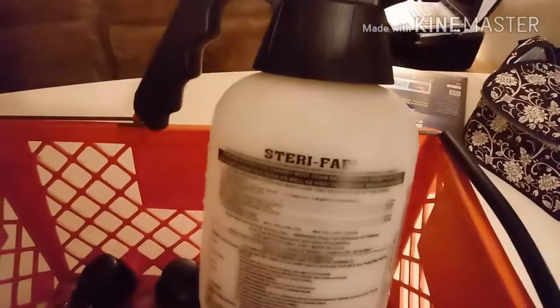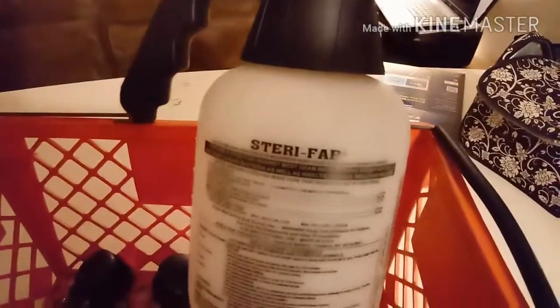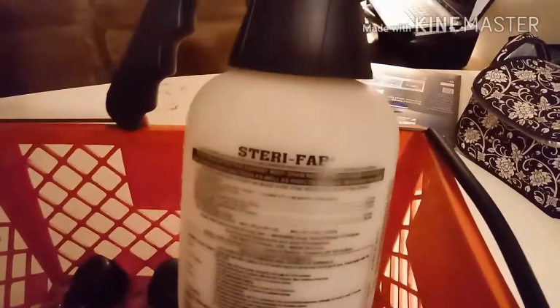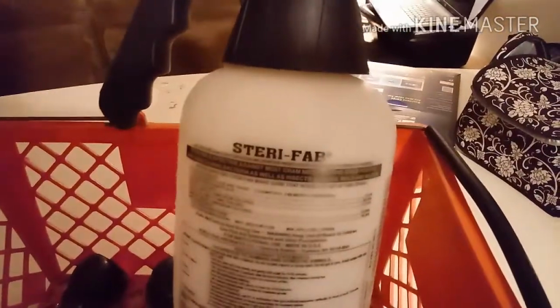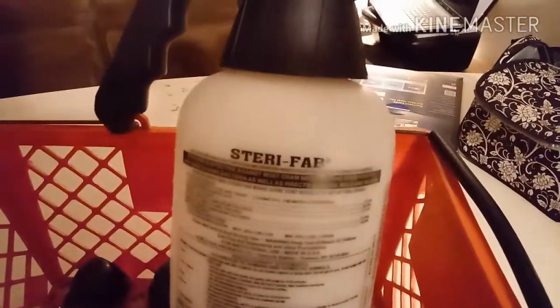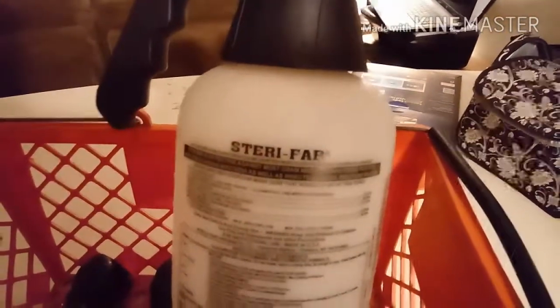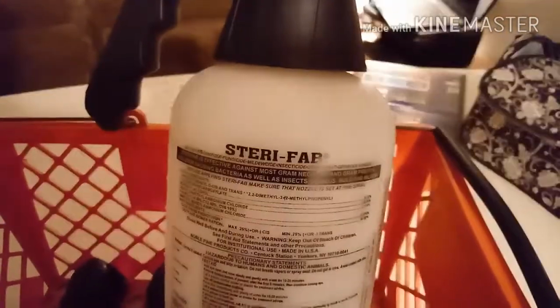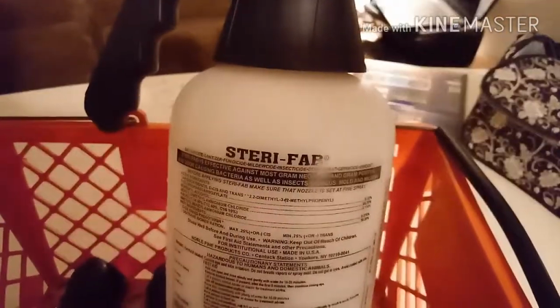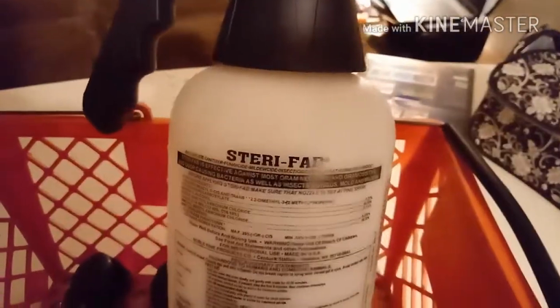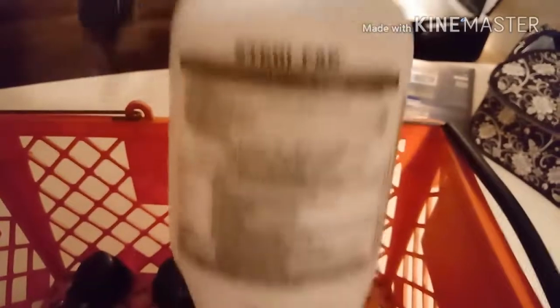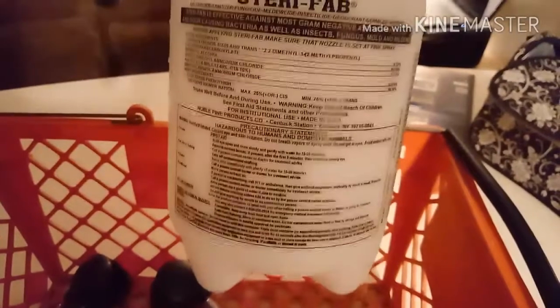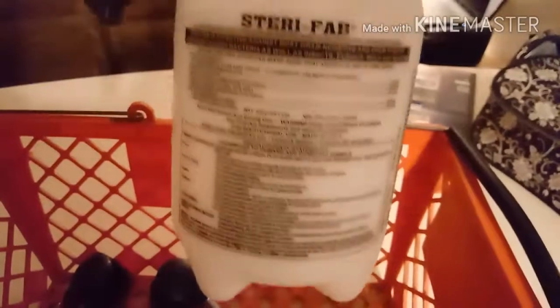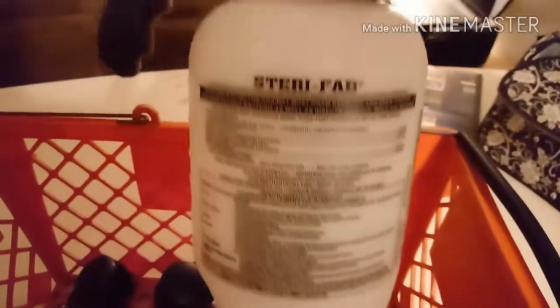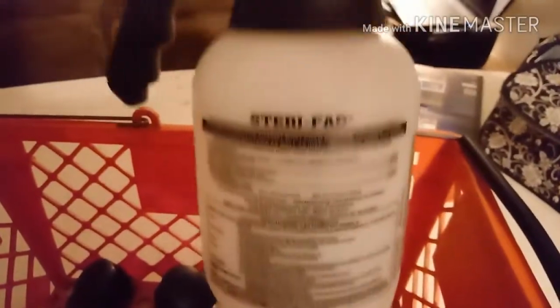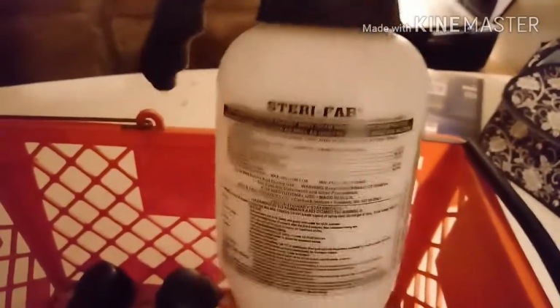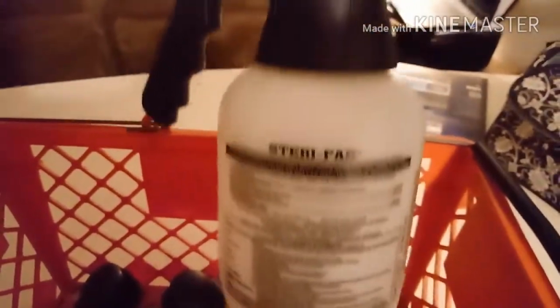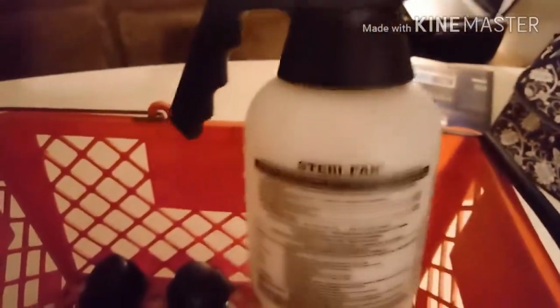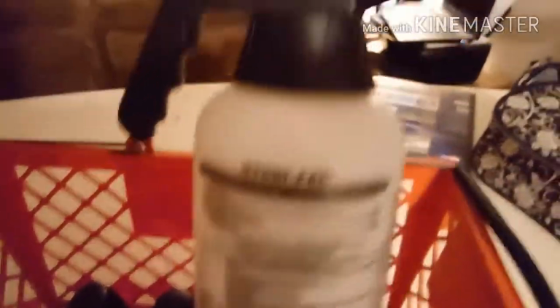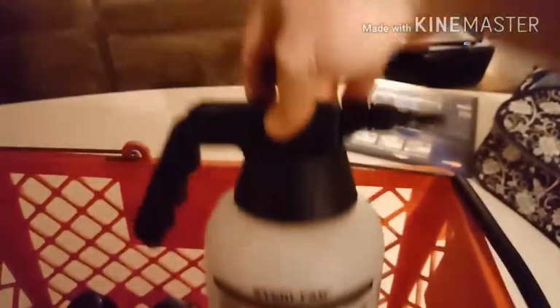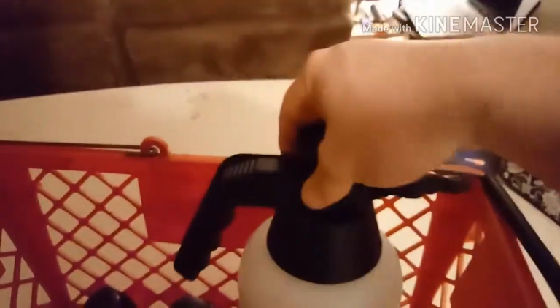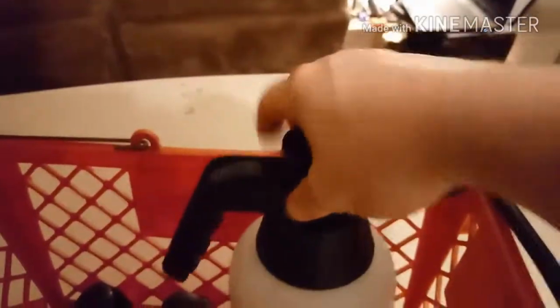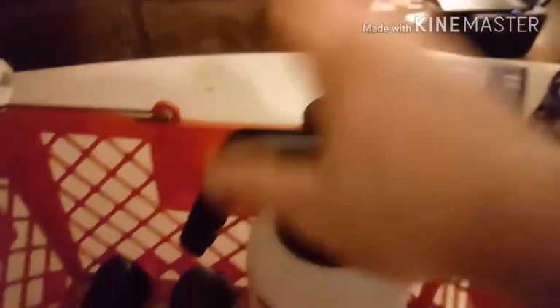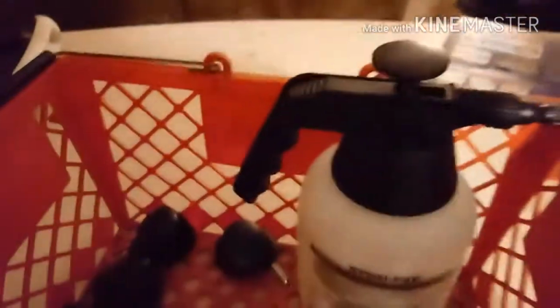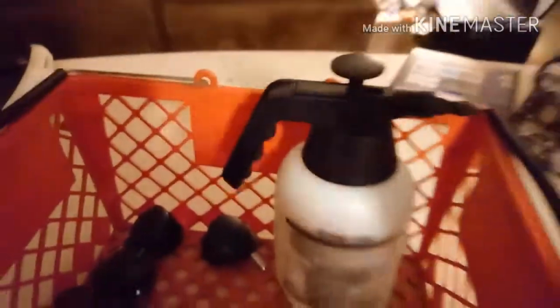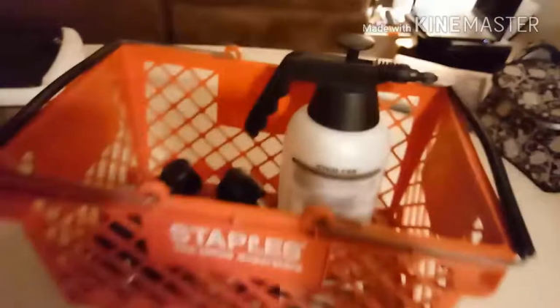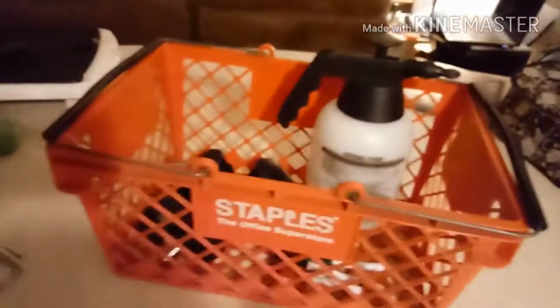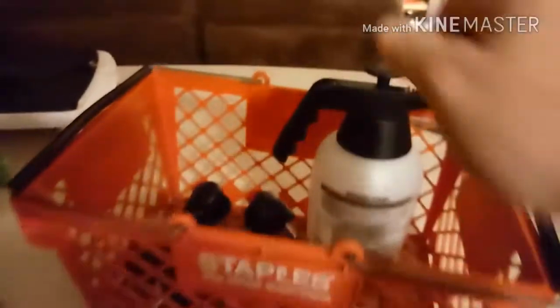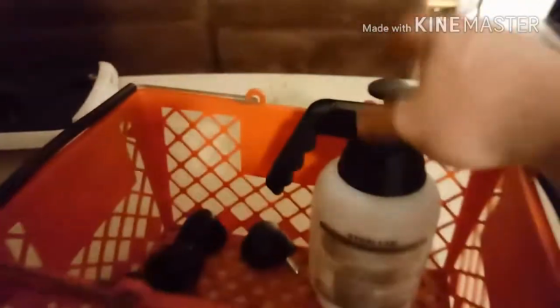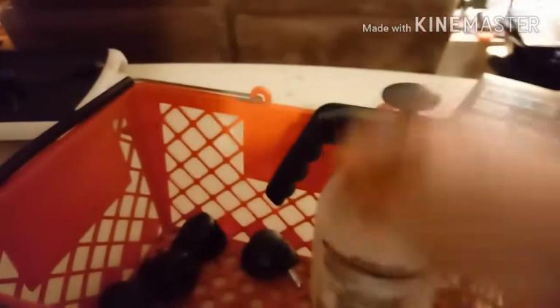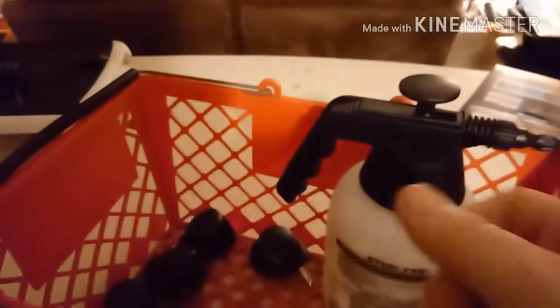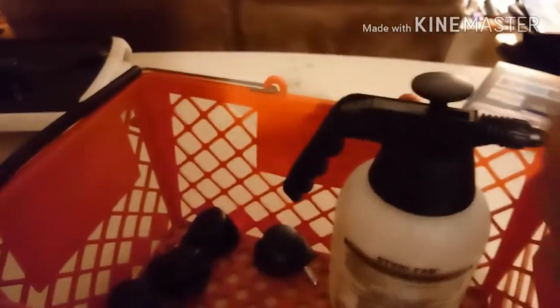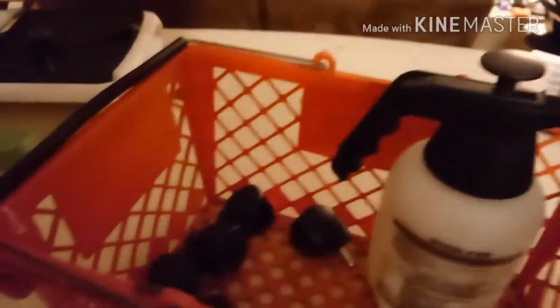Right next door, a furniture place had this — it was something for cleaning fabric — but I'll wash it out, put some weed killer in there, and have myself a nice little sprayer for around the house. Pump it up and it sprays out.